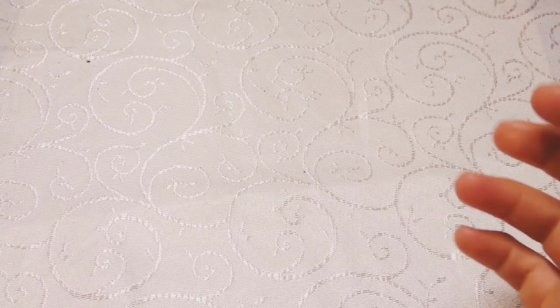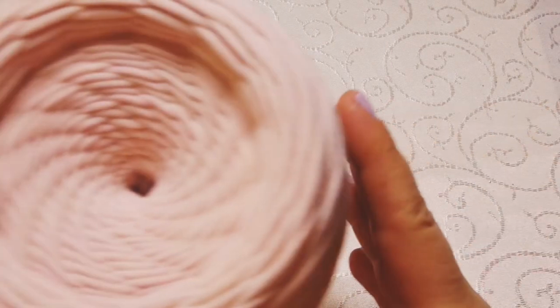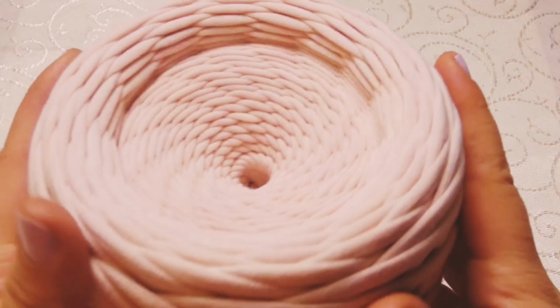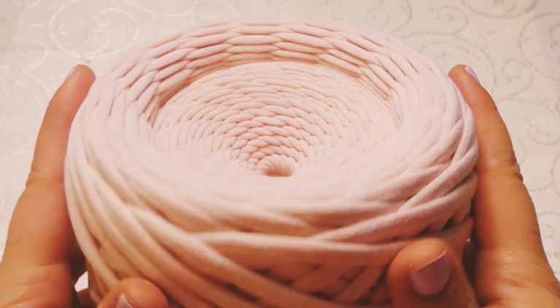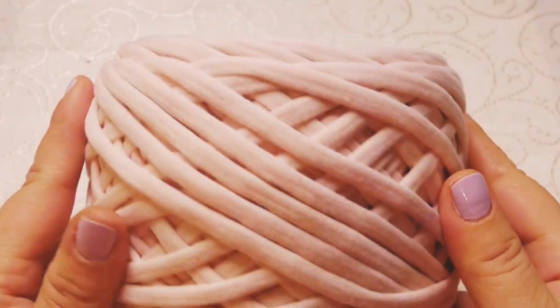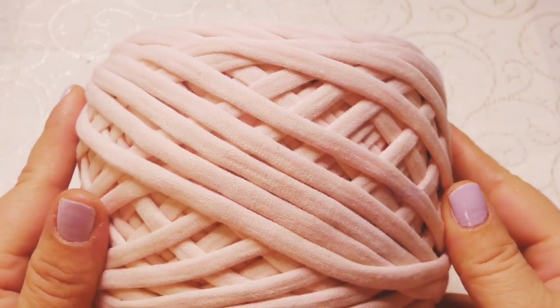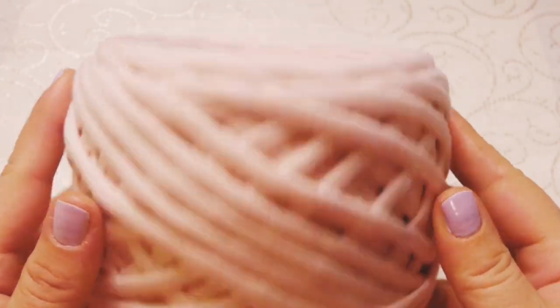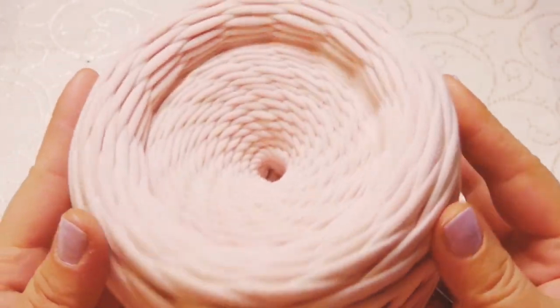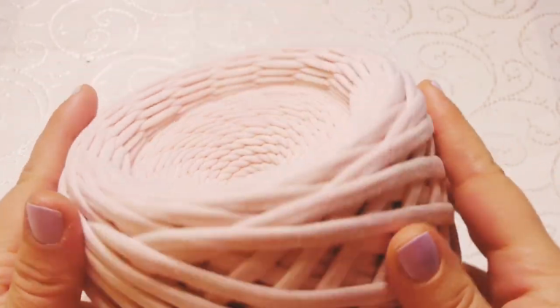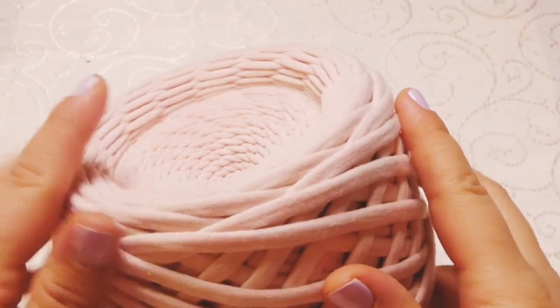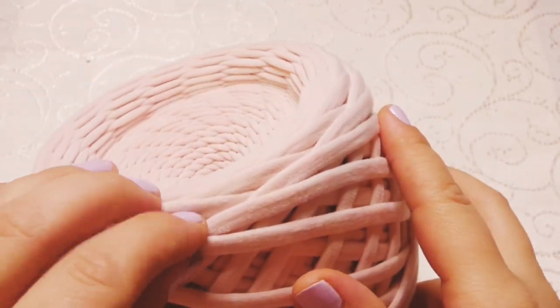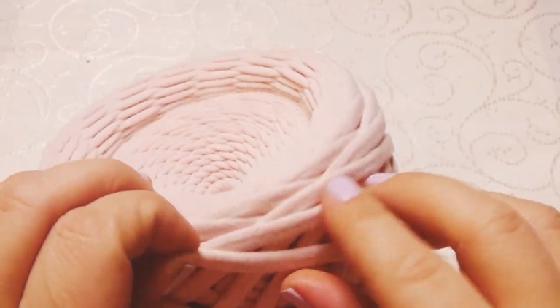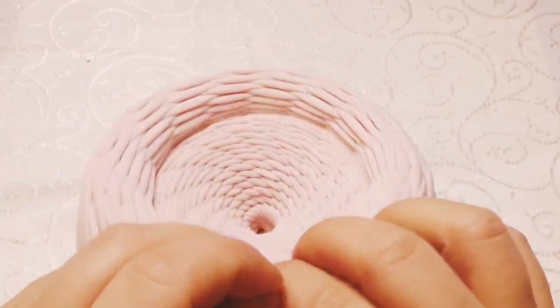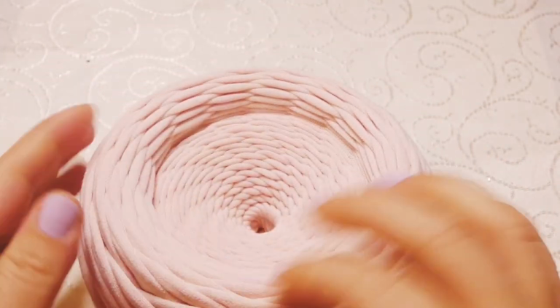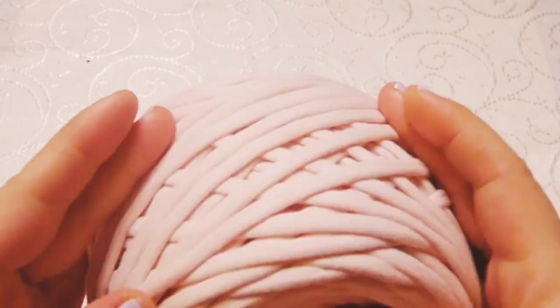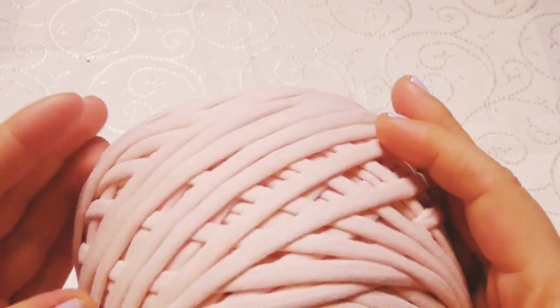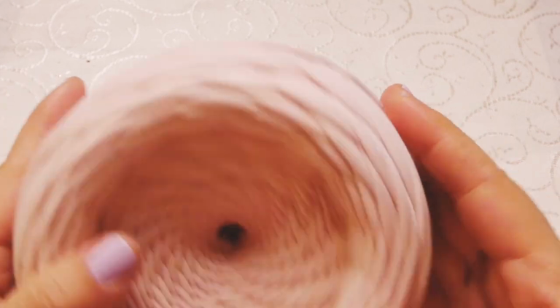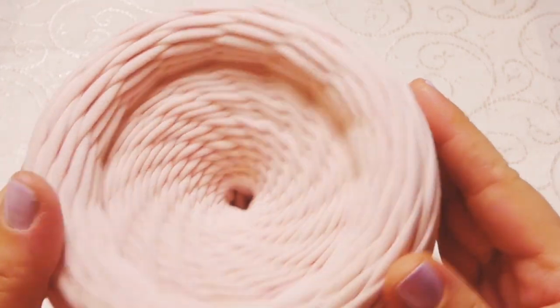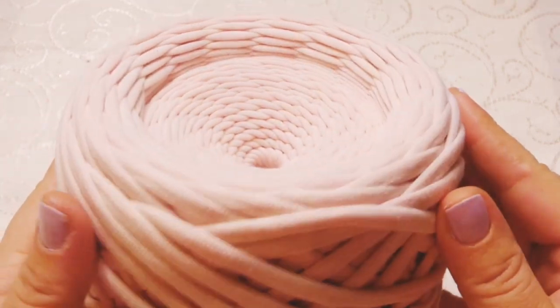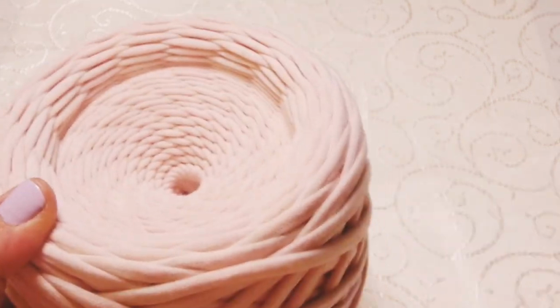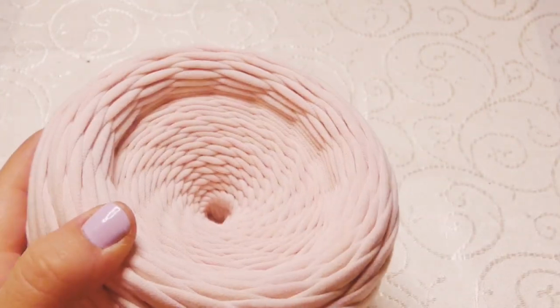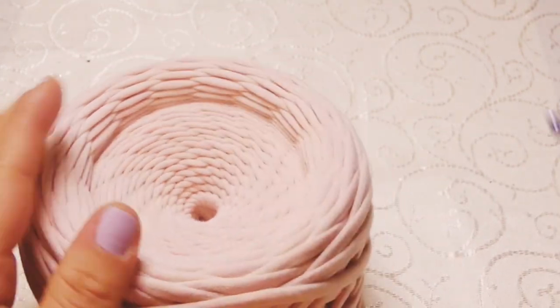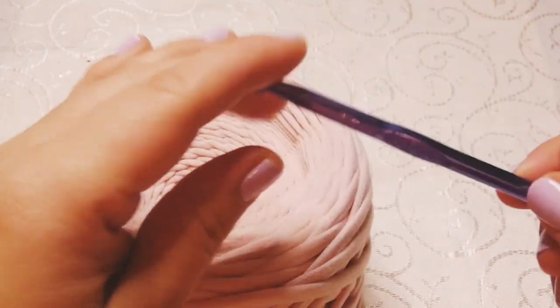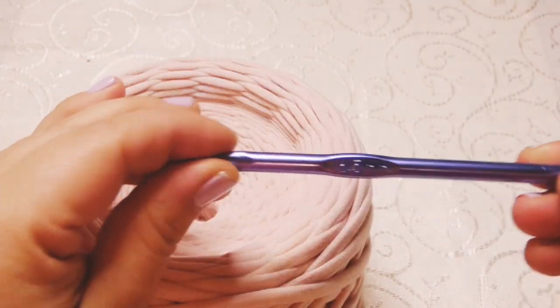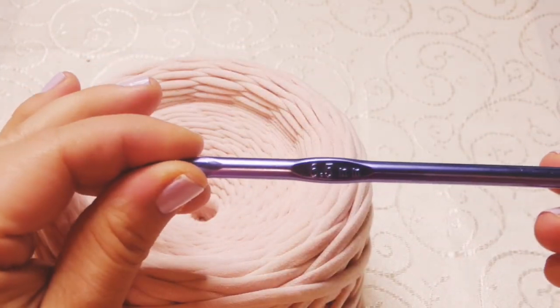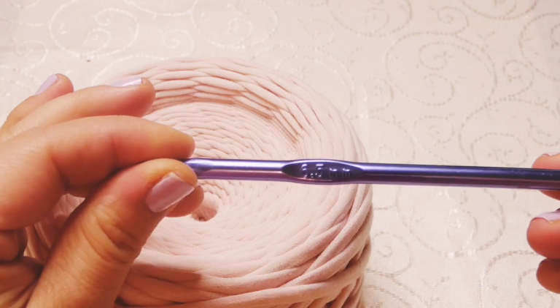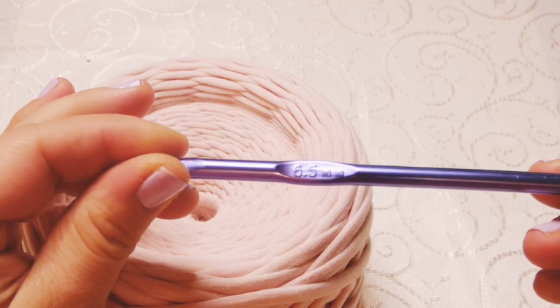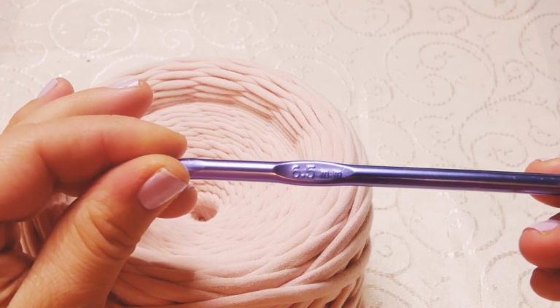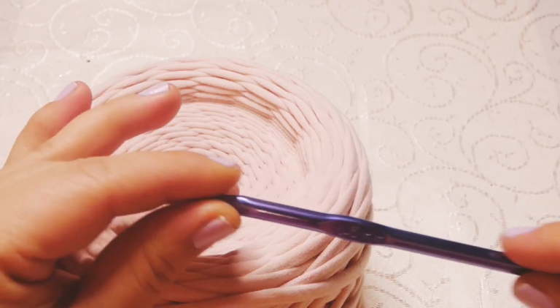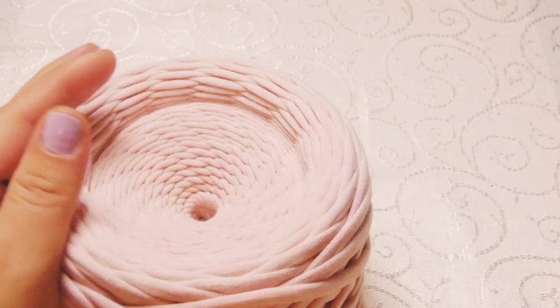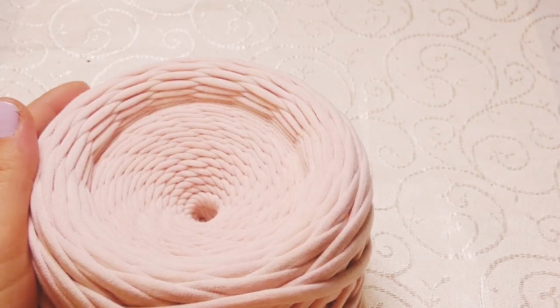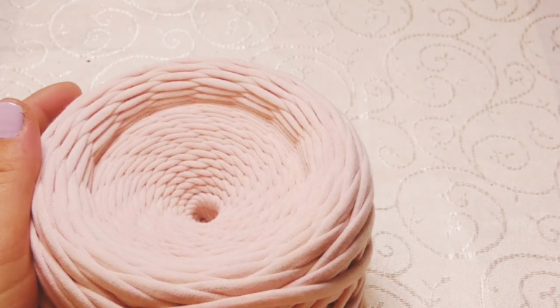This is the yarn that I'm using — it's 7-9 millimeters, it's very stretchy and you can easily work with it. And this is a 6.4 to 6.5 millimeters crochet hook.